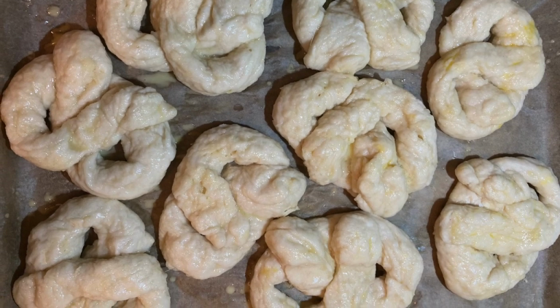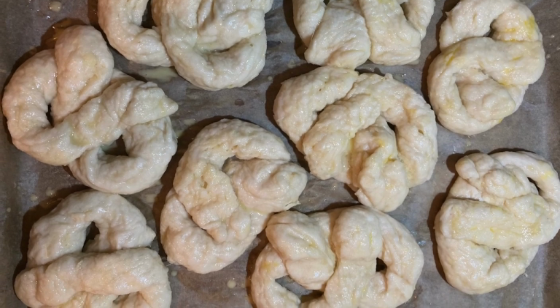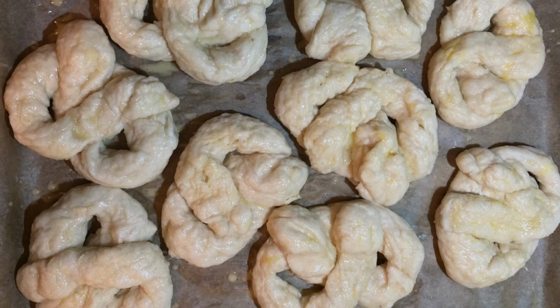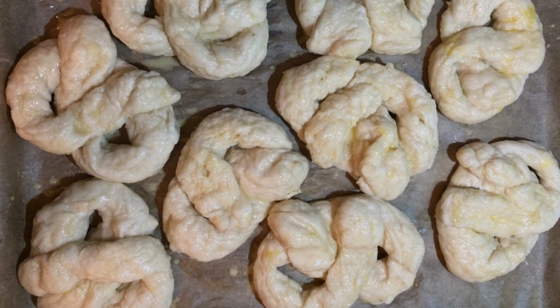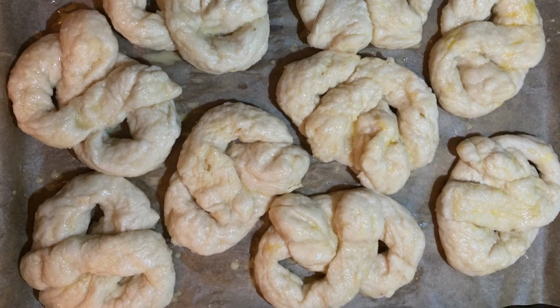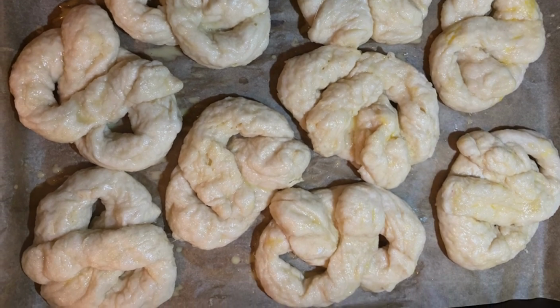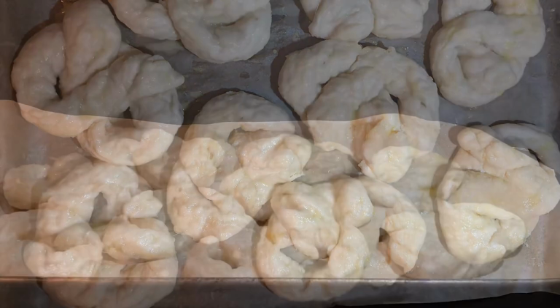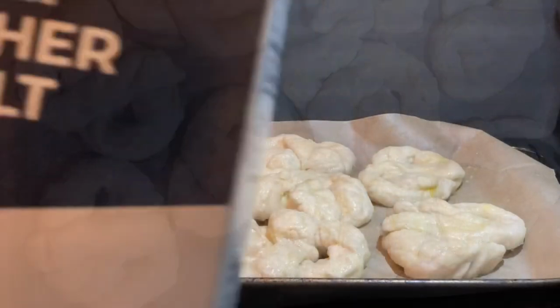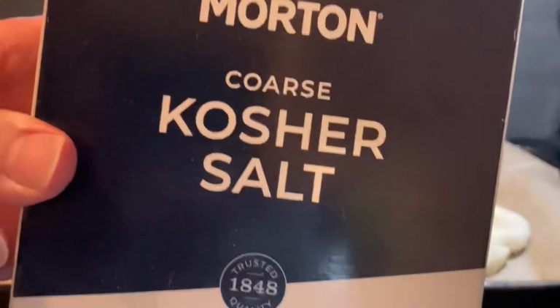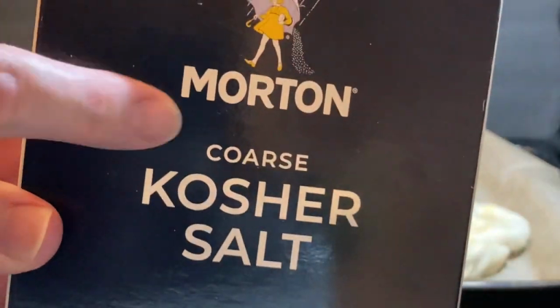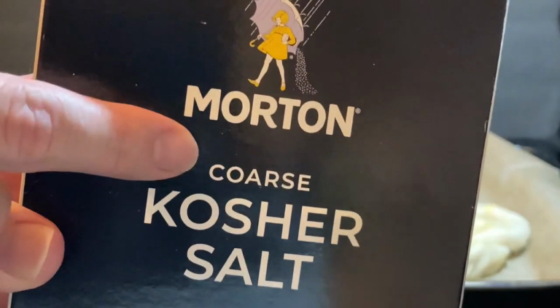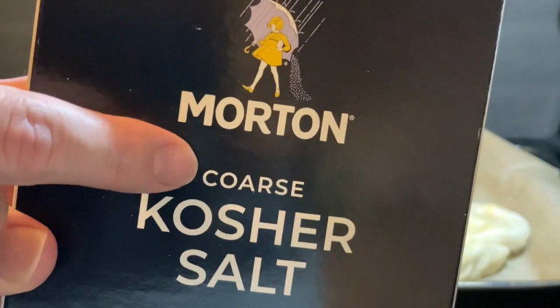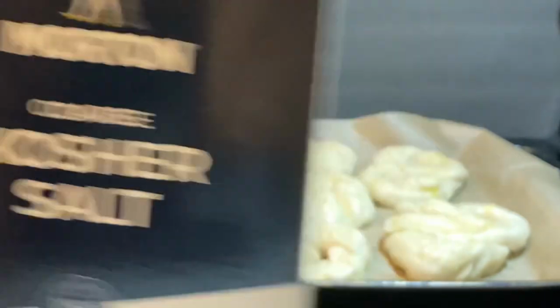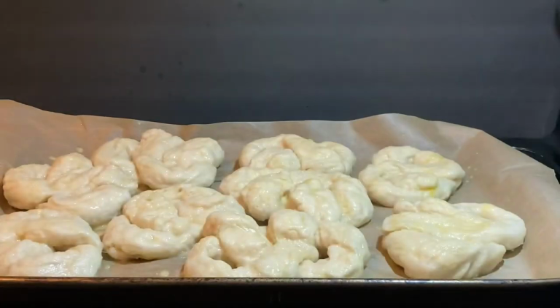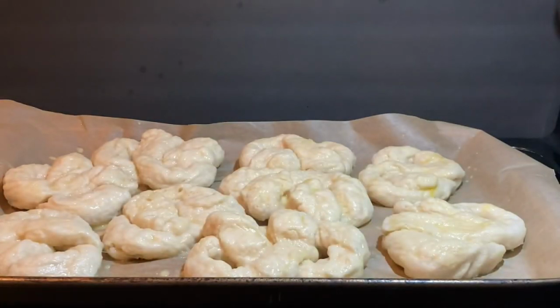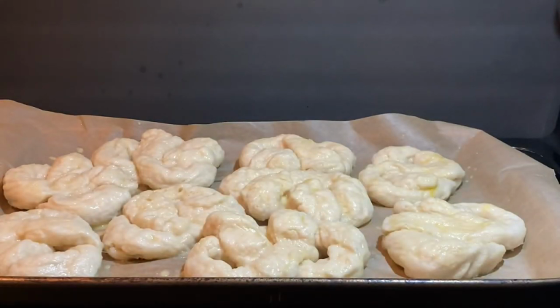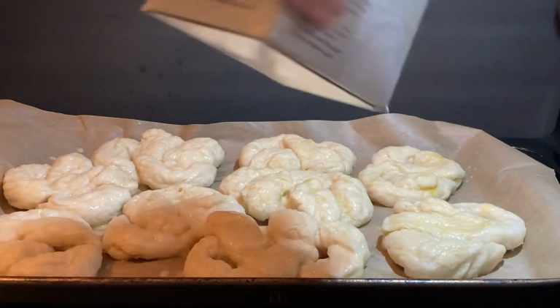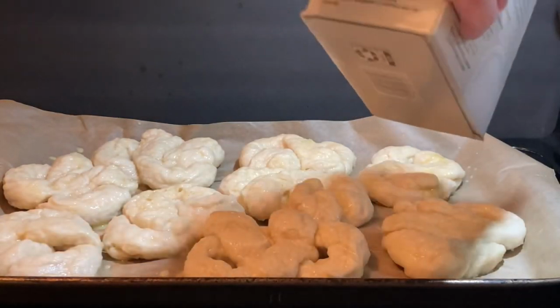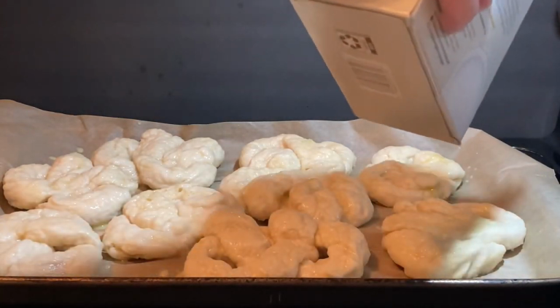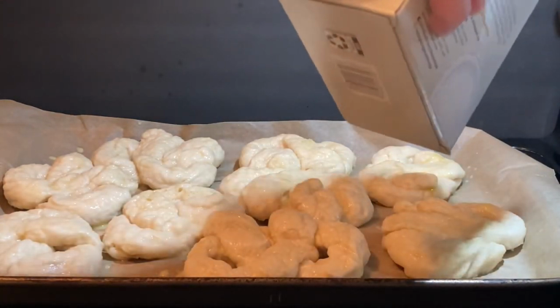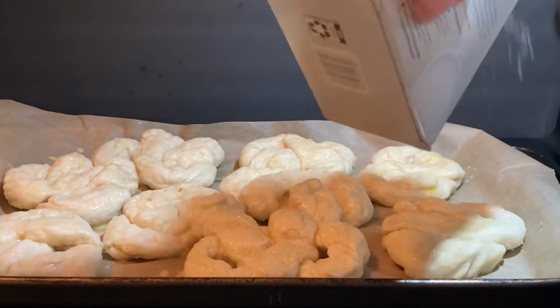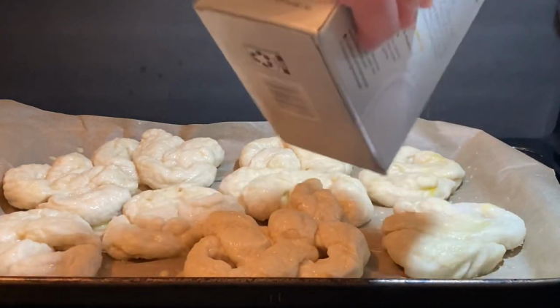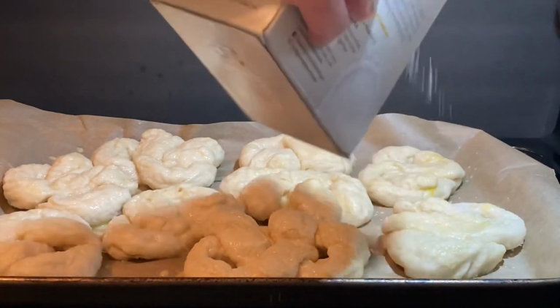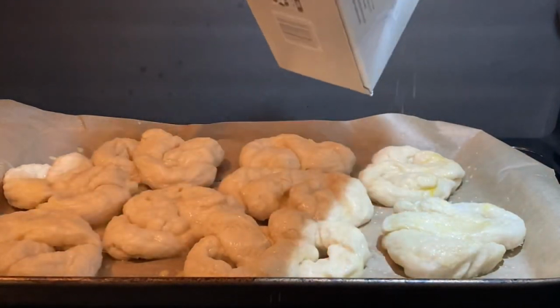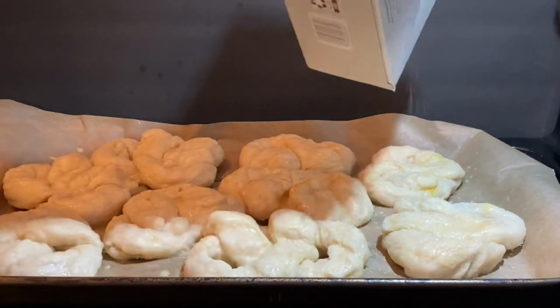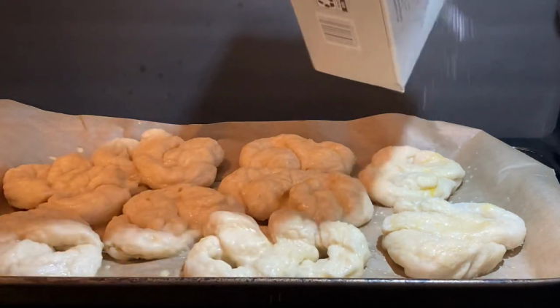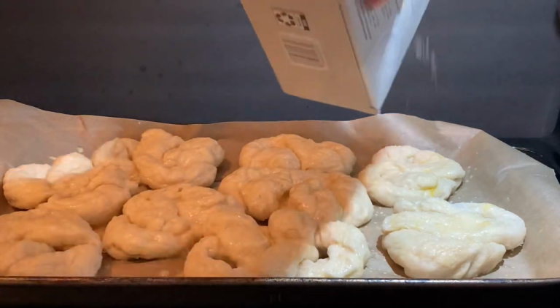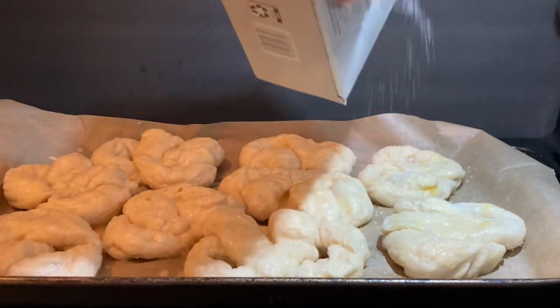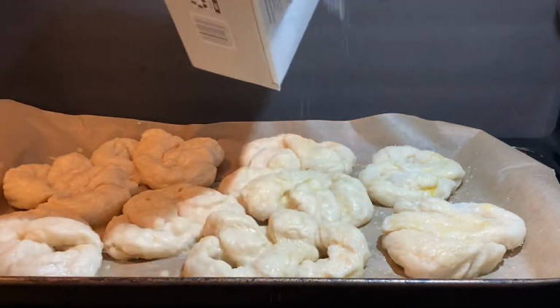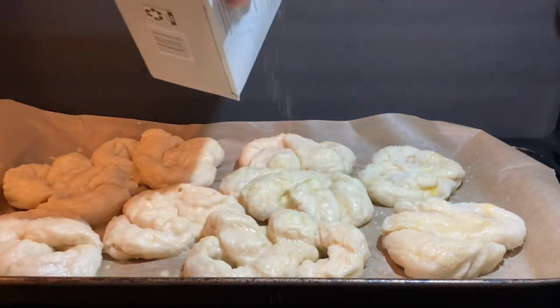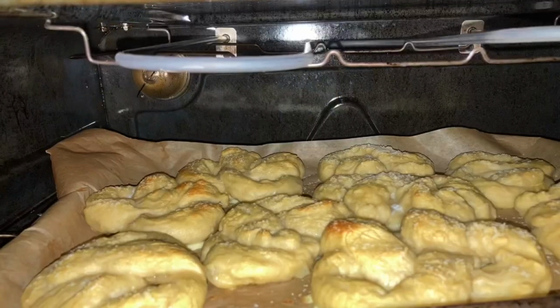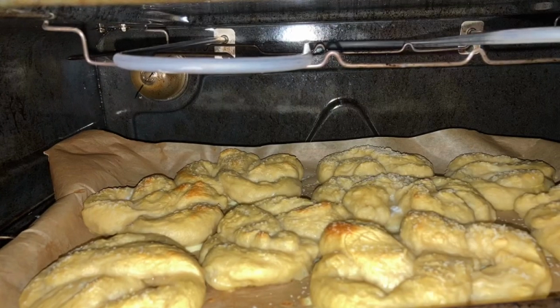You can let me know in the comments how disgusting these look at this point. We're going to salt the pretzels using coarse salt — don't look for kosher salt. All salt, as far as I know, is kosher. You need coarse salt or pretzel salt.